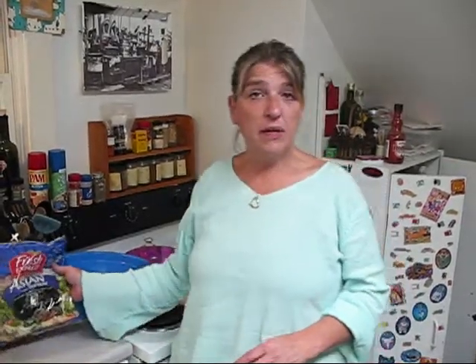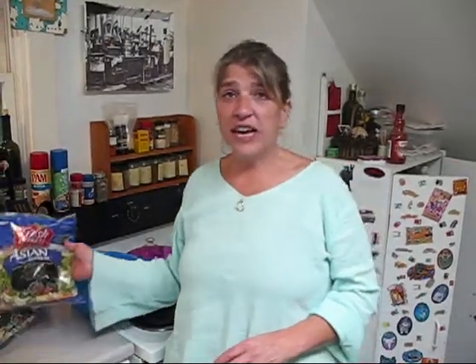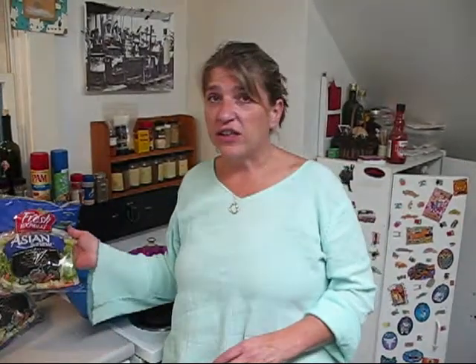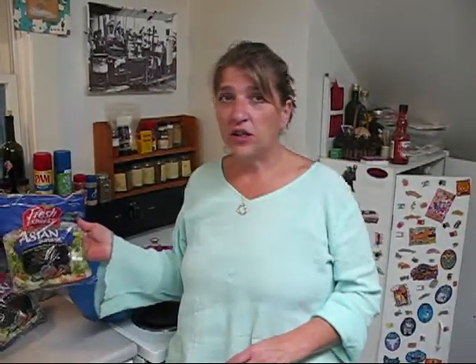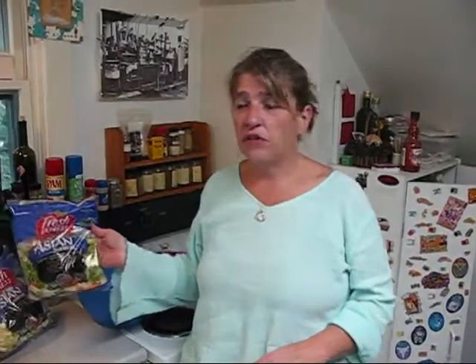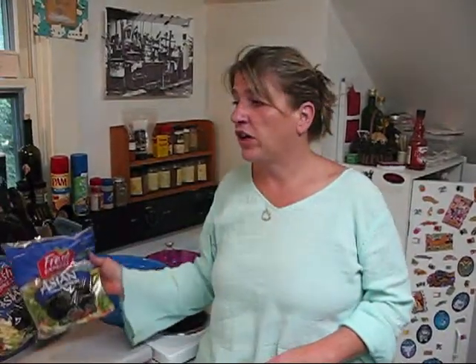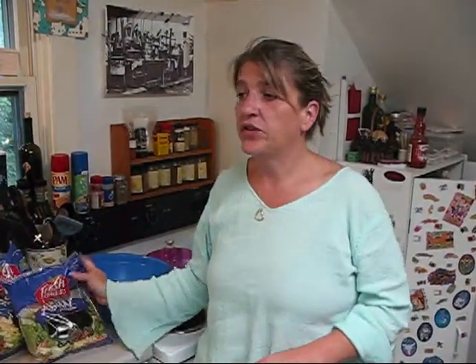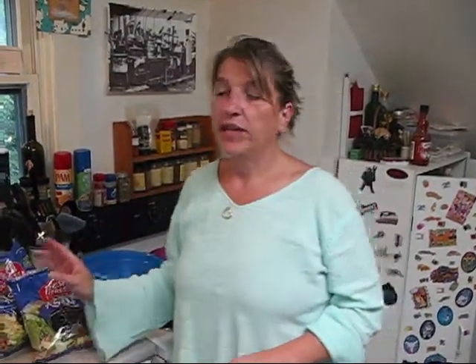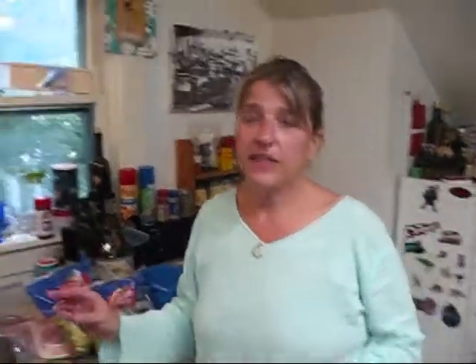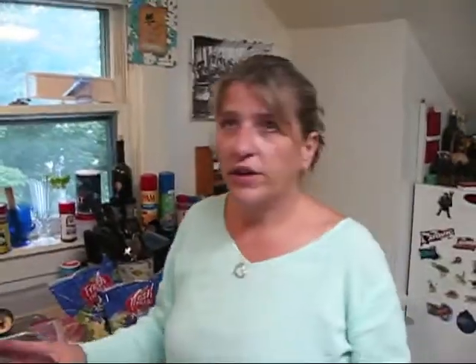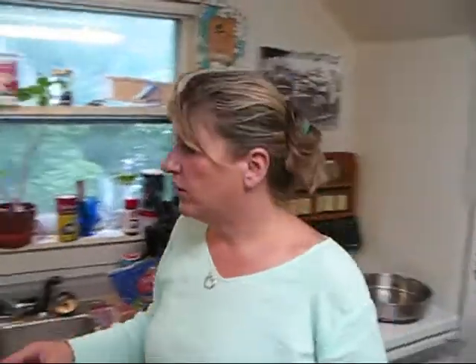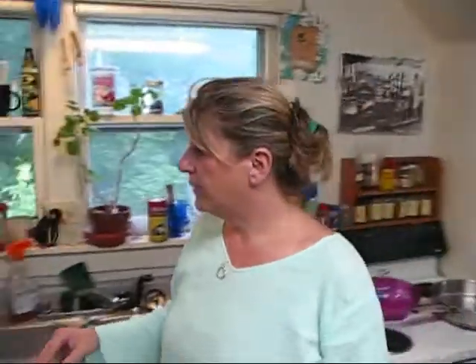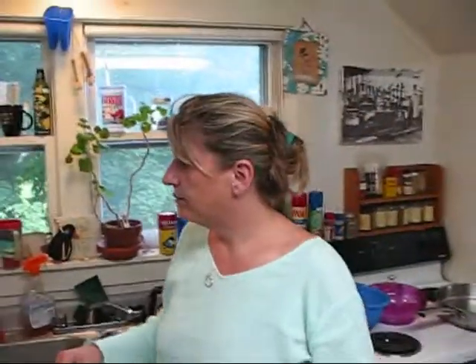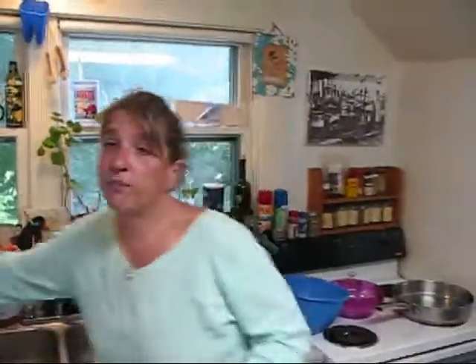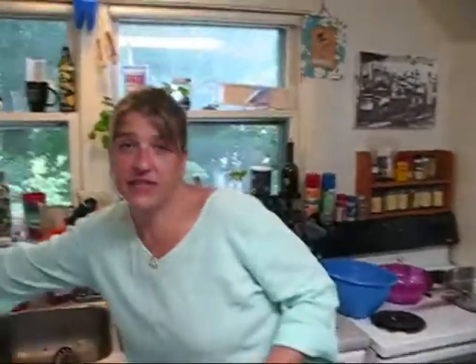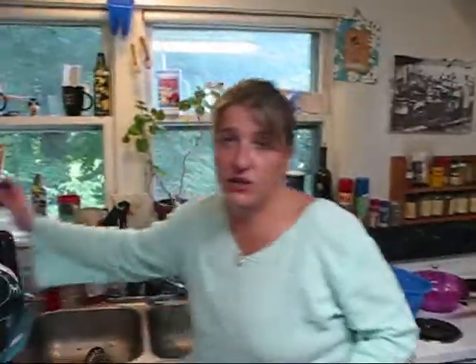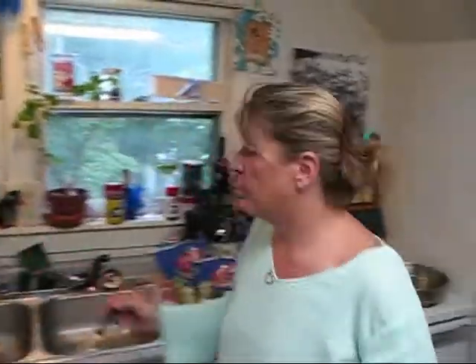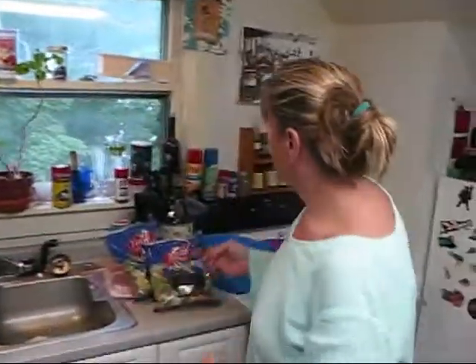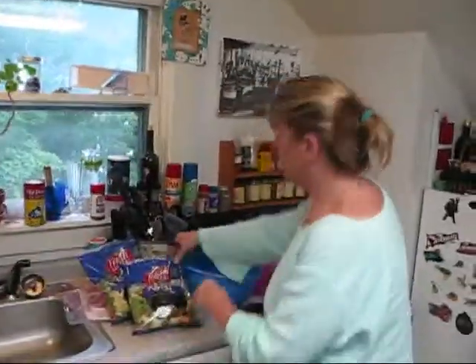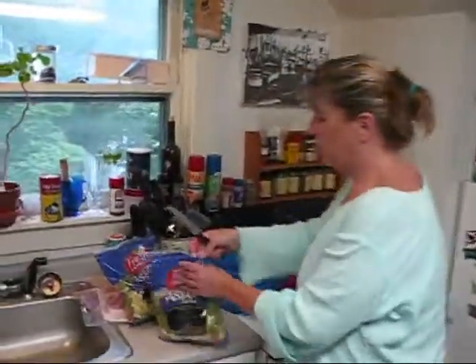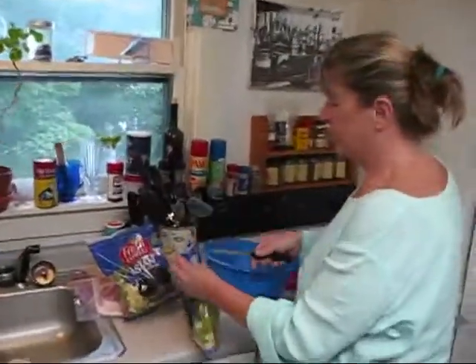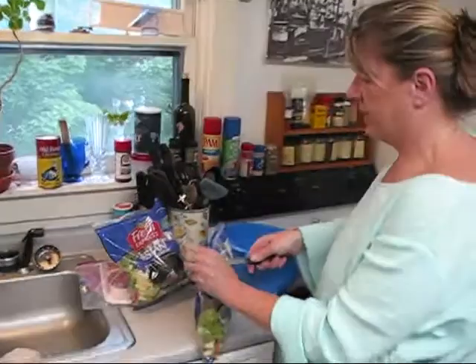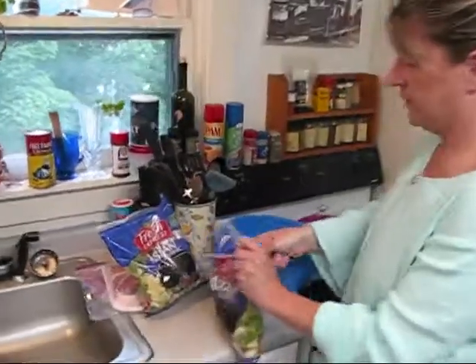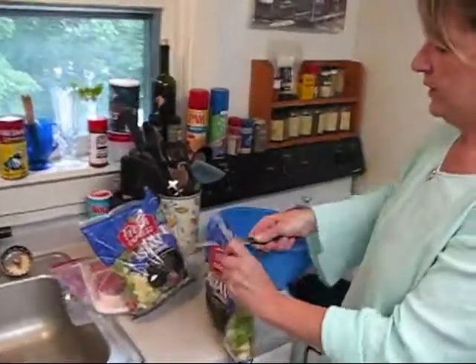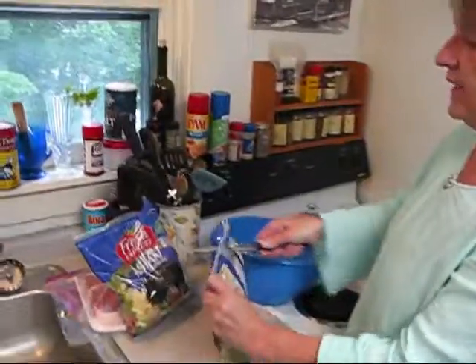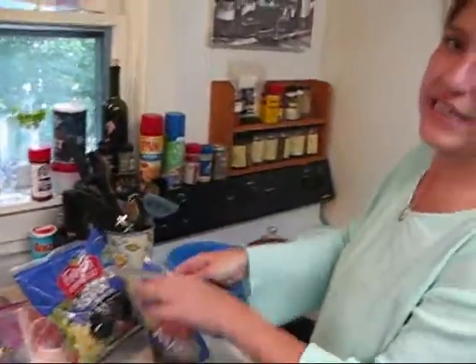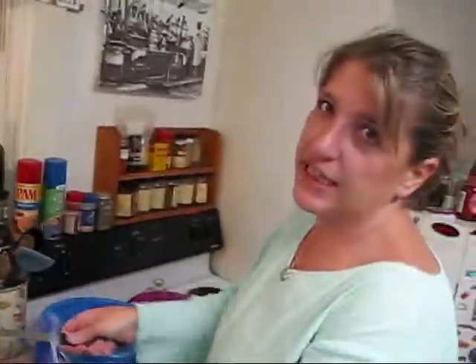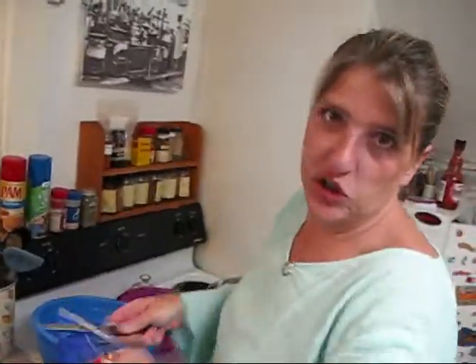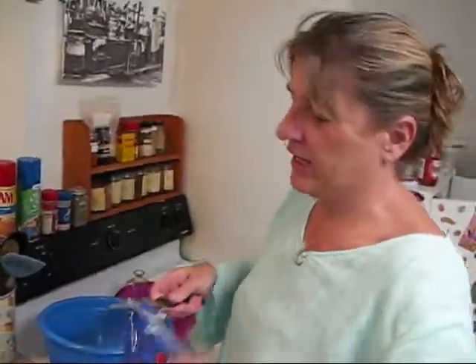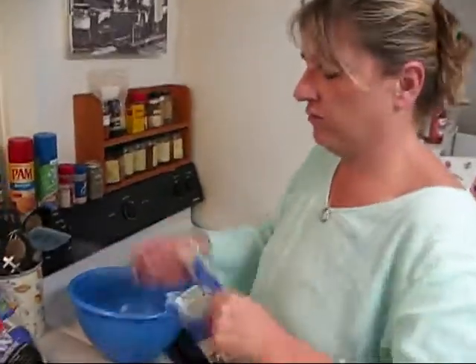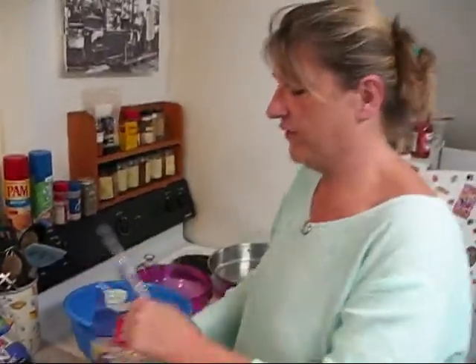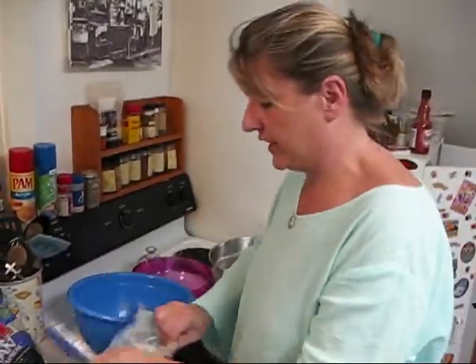Sometimes you can get these on sale, two for five dollars. It's a wonderful, magnificent deal. This is the easiest dinner you guys have ever seen.